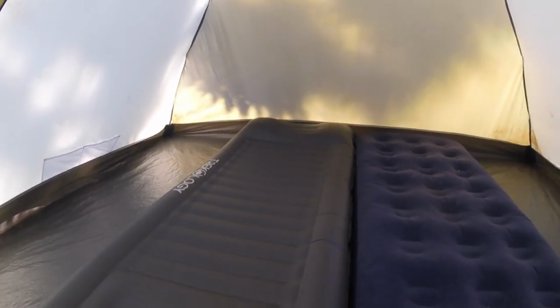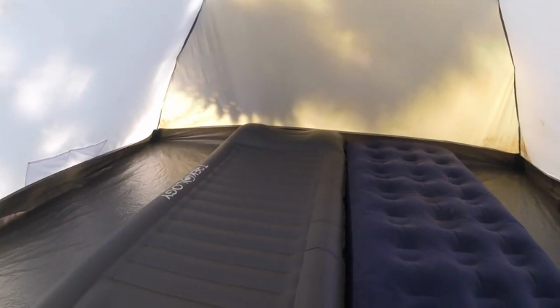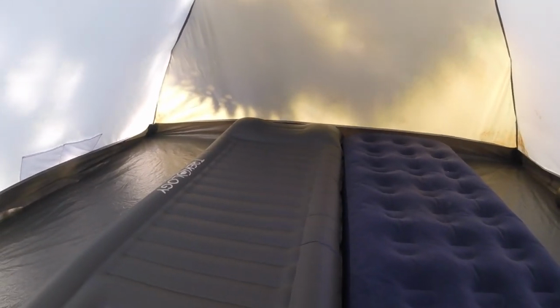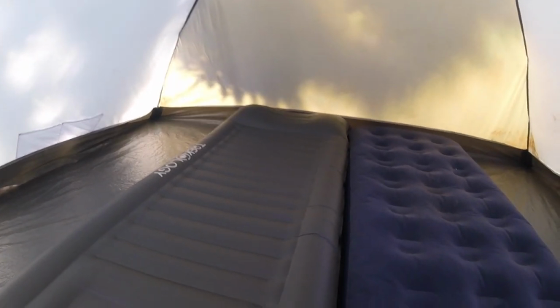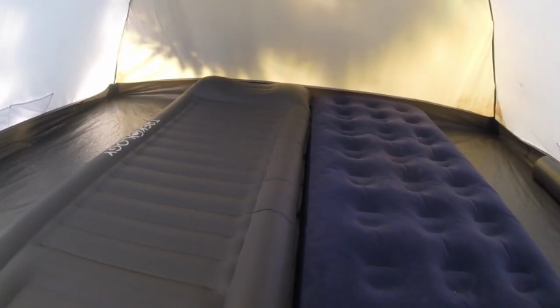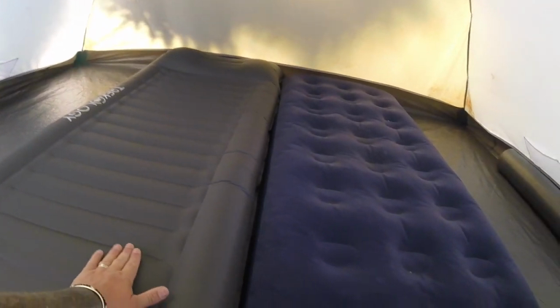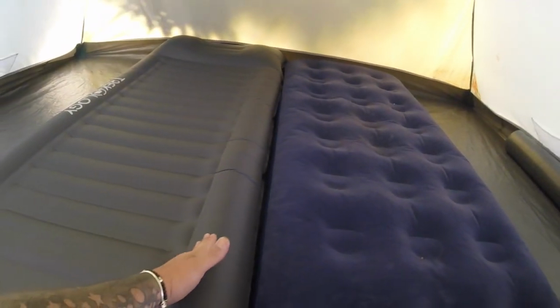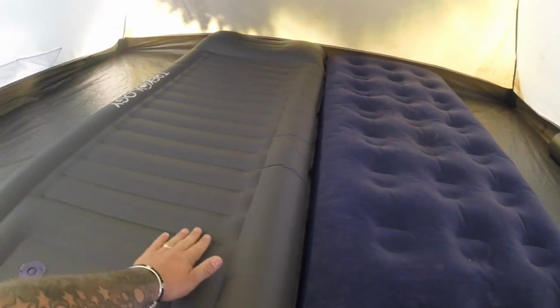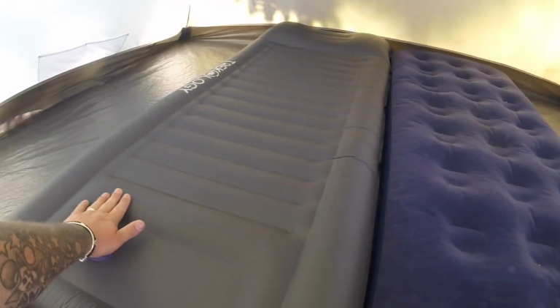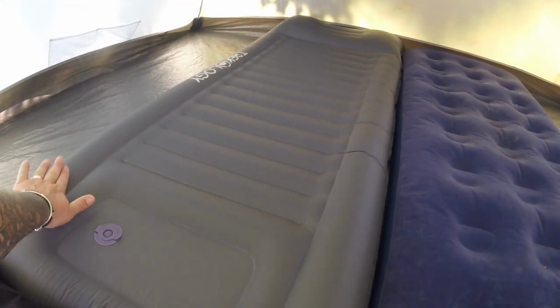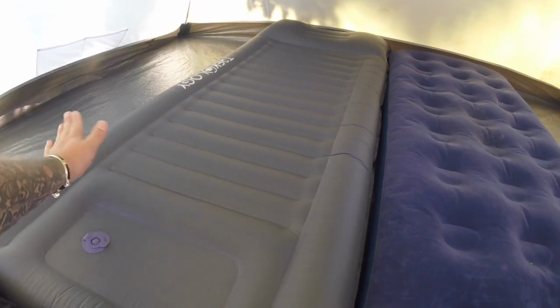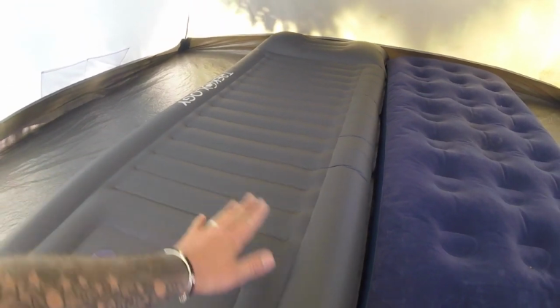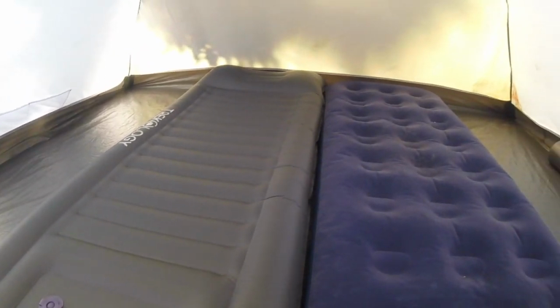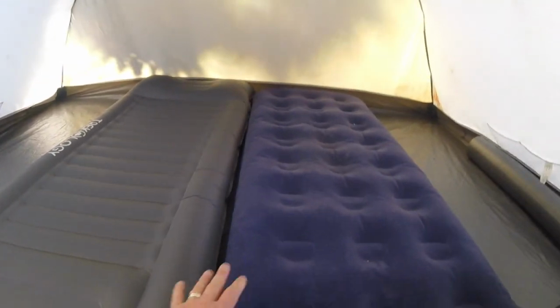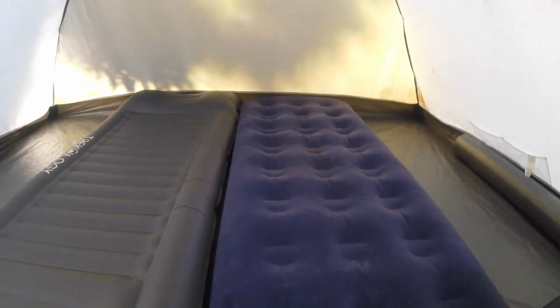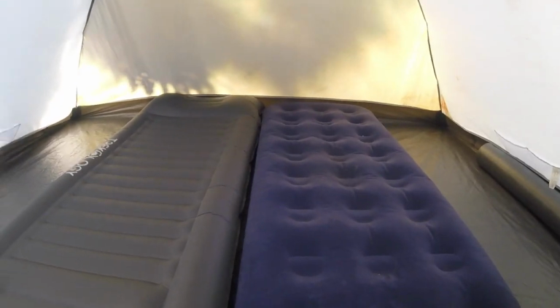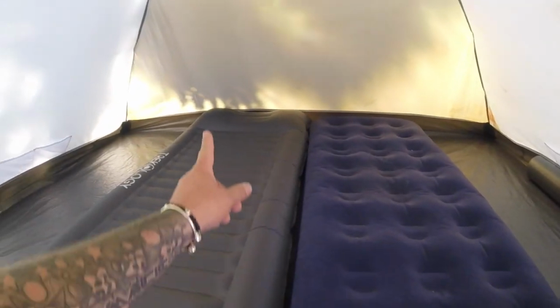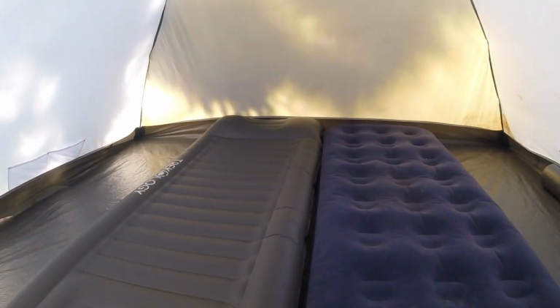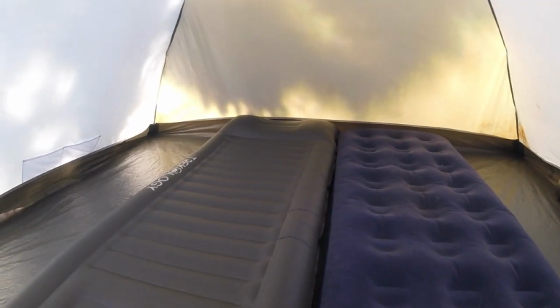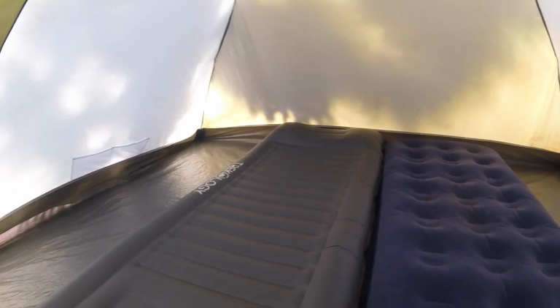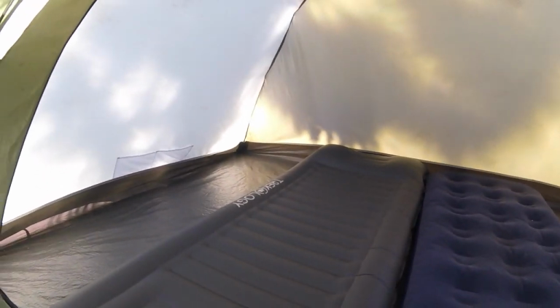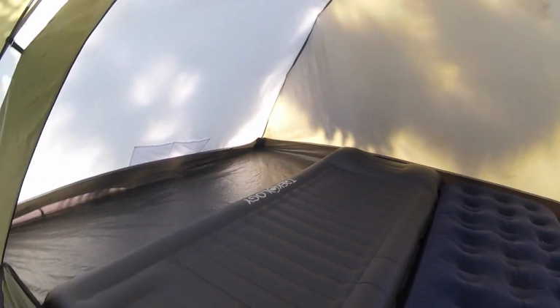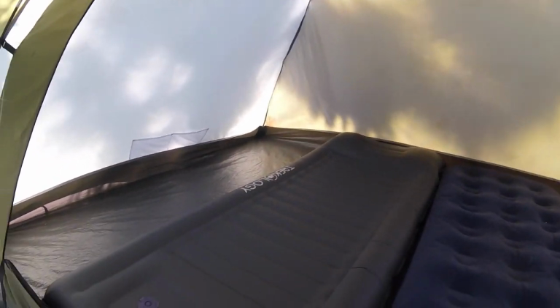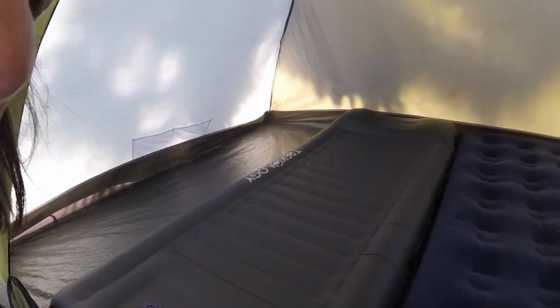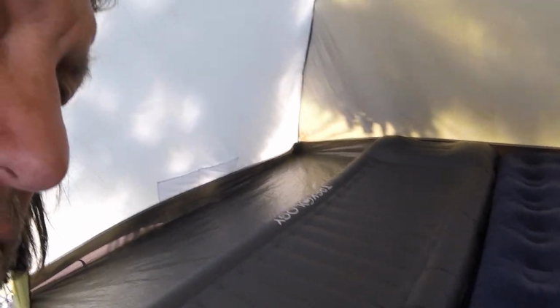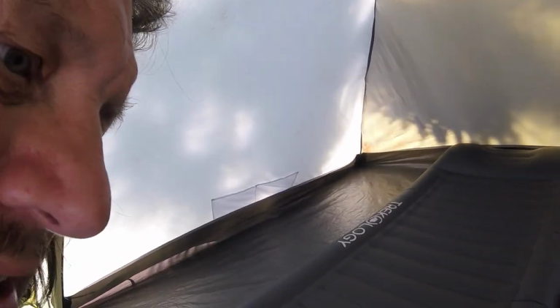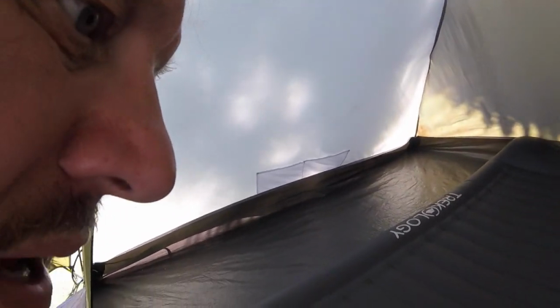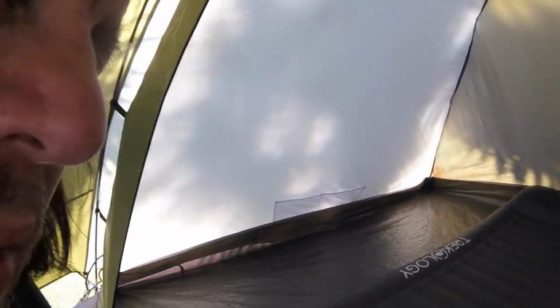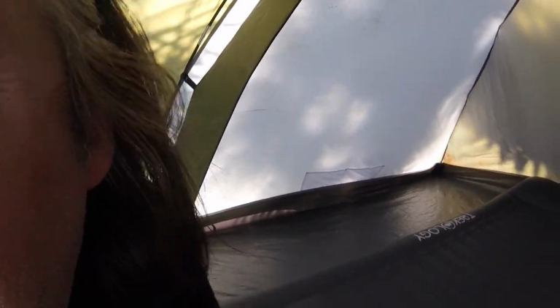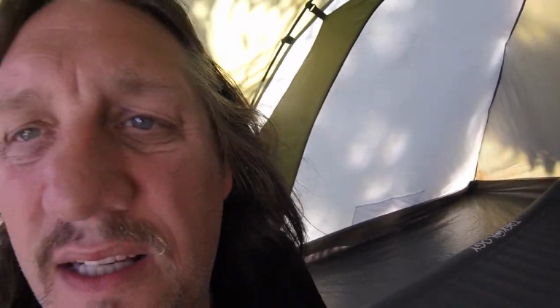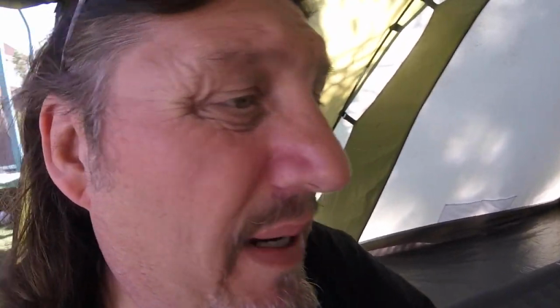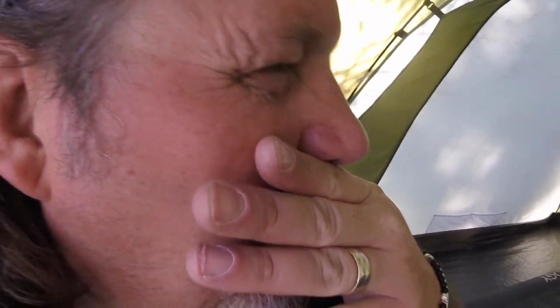That's what they look like. You've got this nice shape here to hold you in and stop you rolling off the edge. The pillar is absolutely superb on this — I've never had an airbed where the pillar has actually been any good, but on this one it is brilliant.